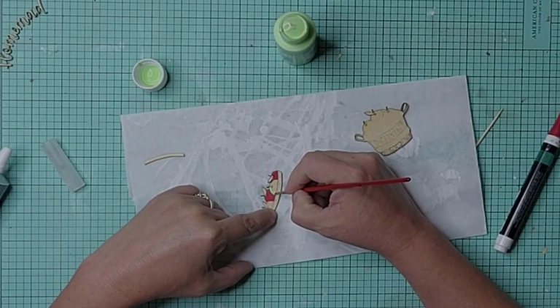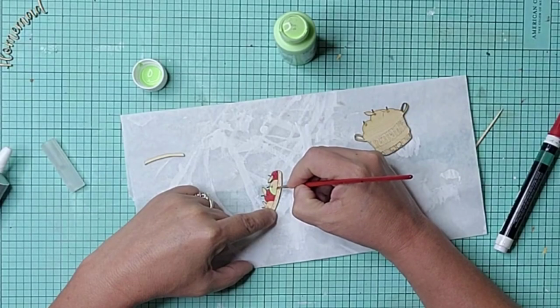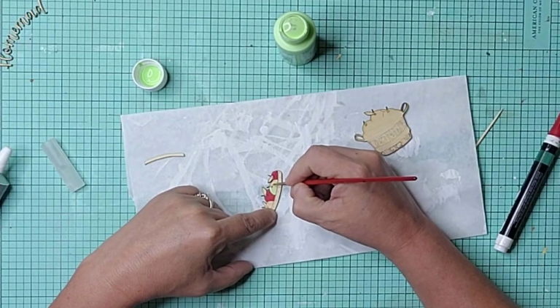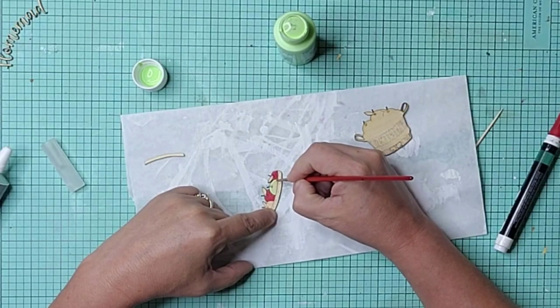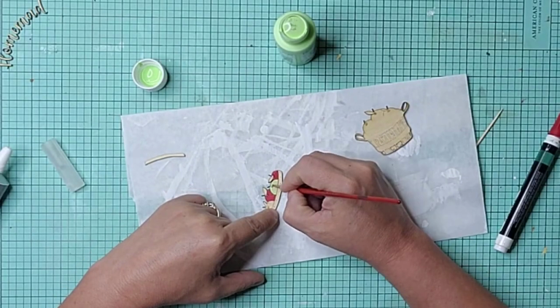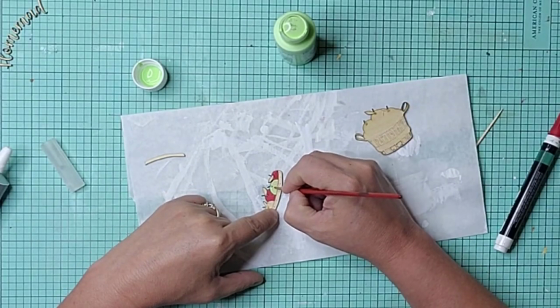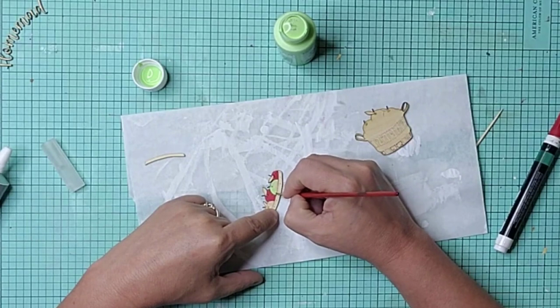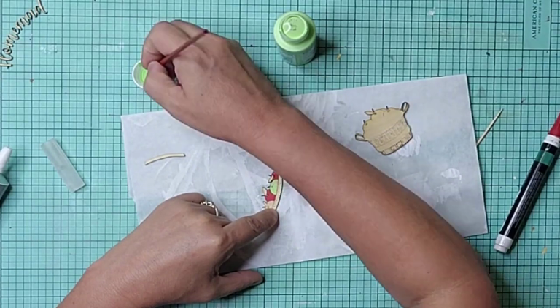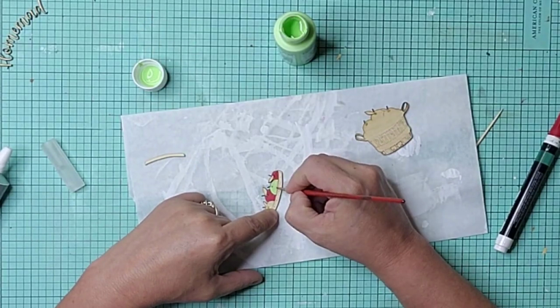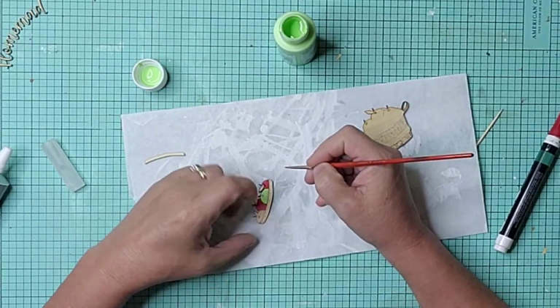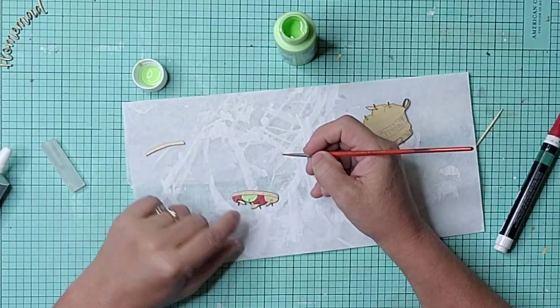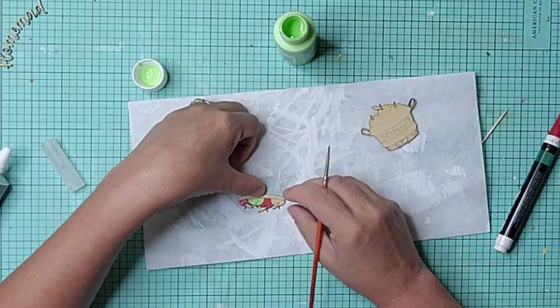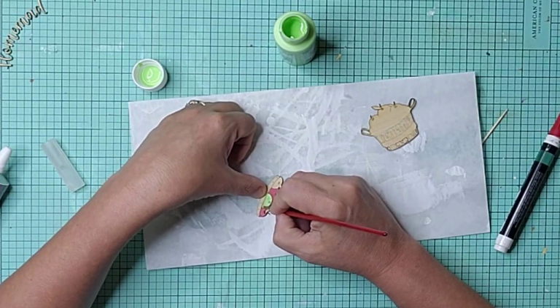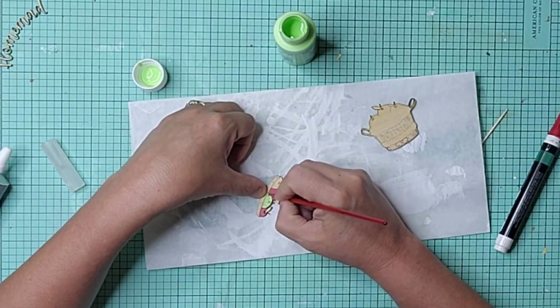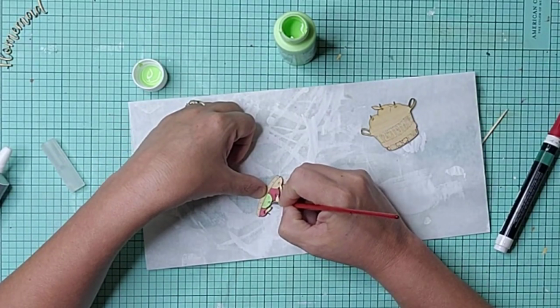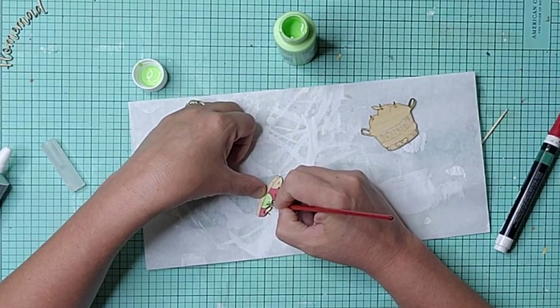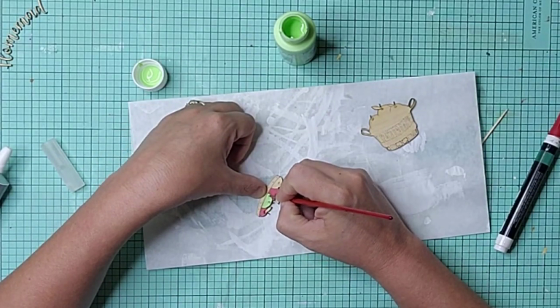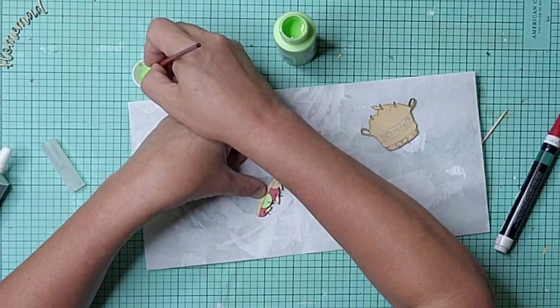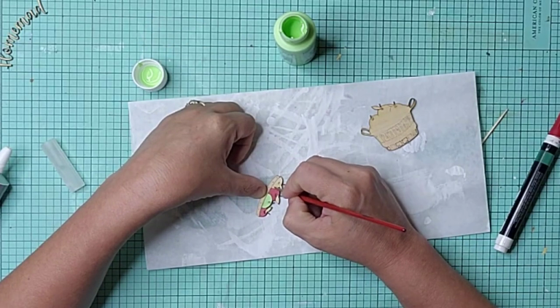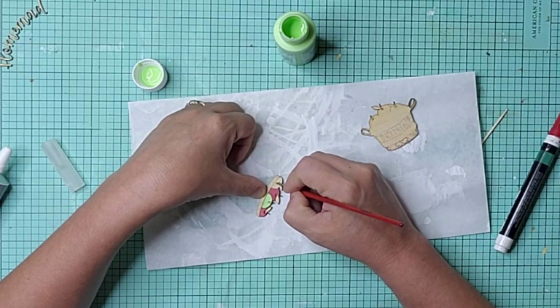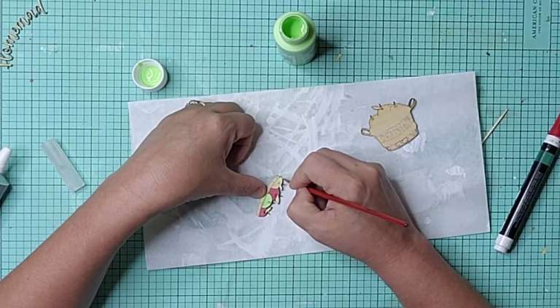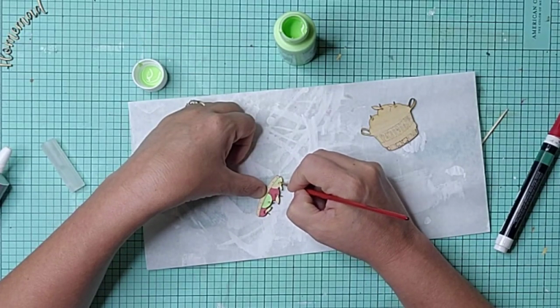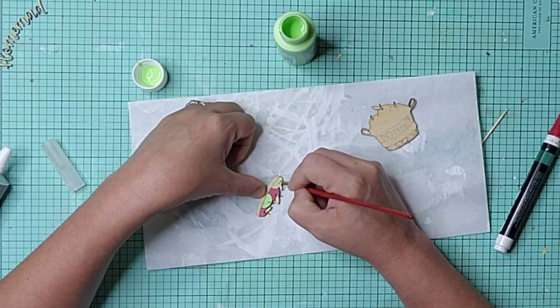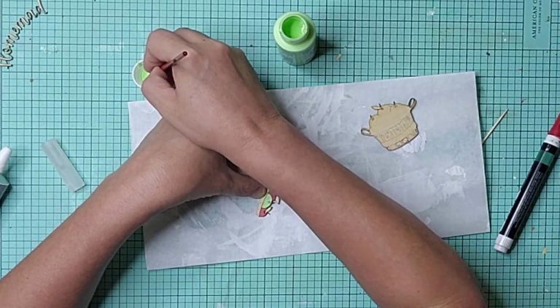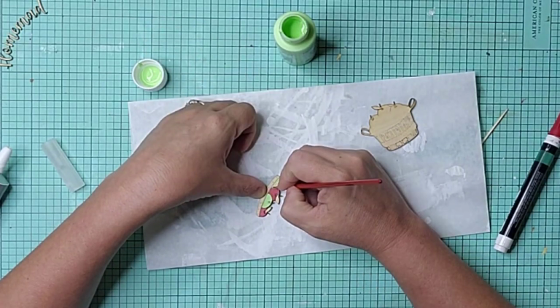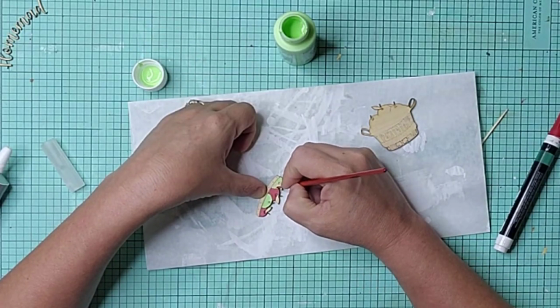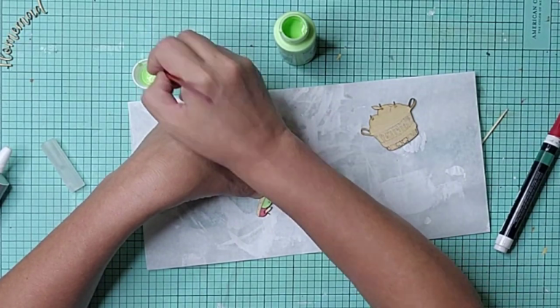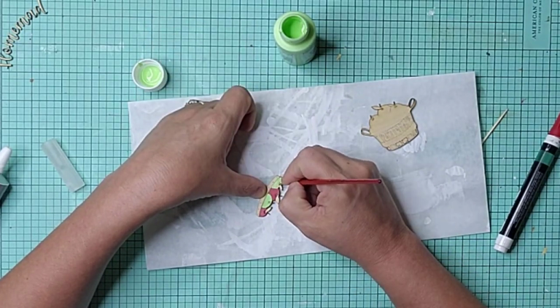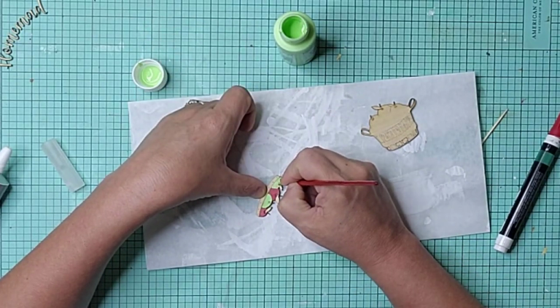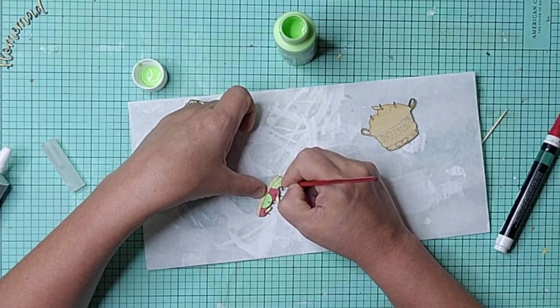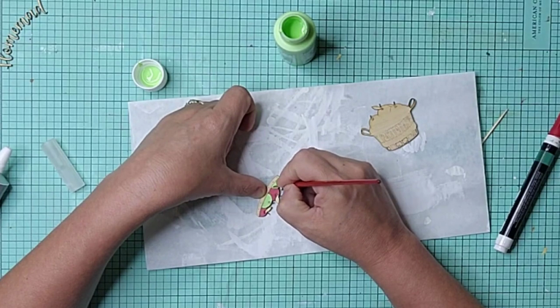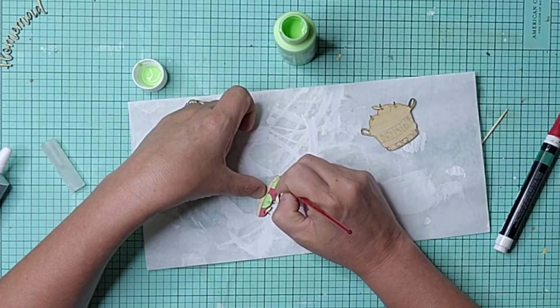For the apple basket, I used the red paint pen again and painted some of the apples. I then used a lime green acrylic paint on the others, because not all apples are red.